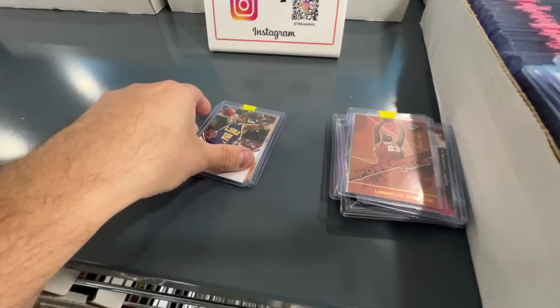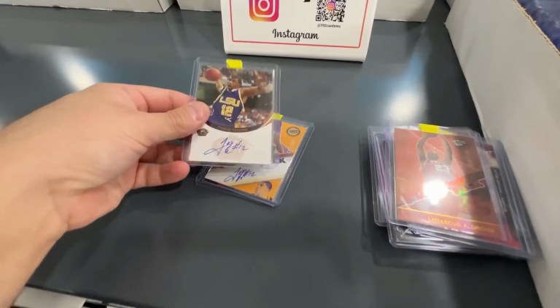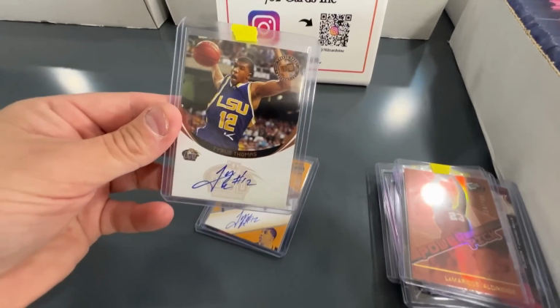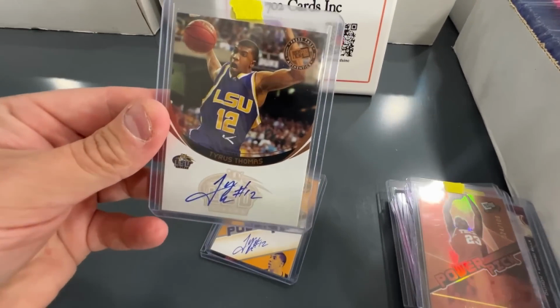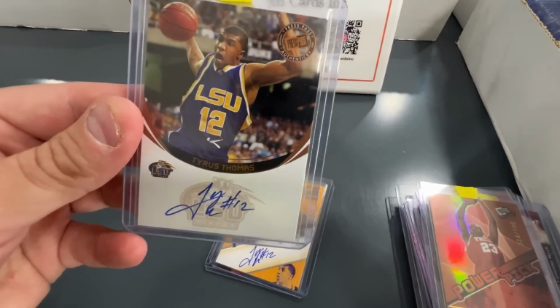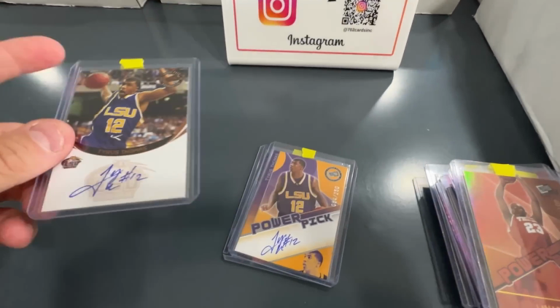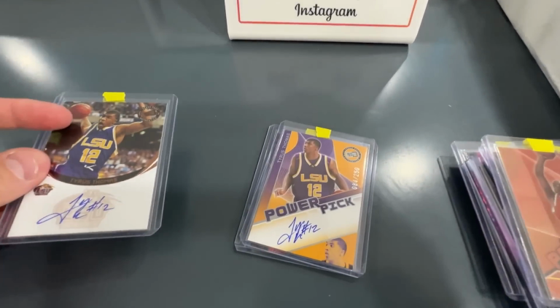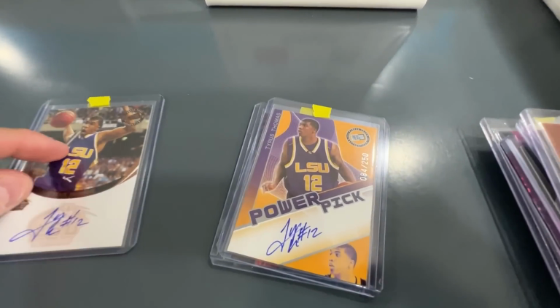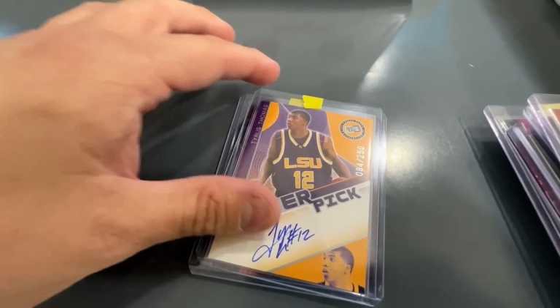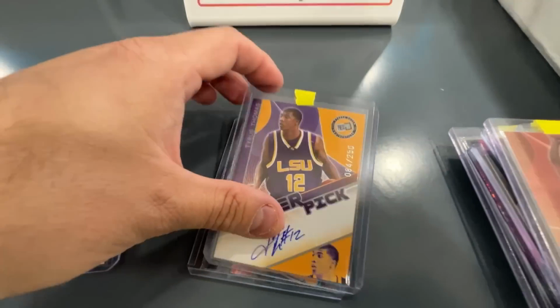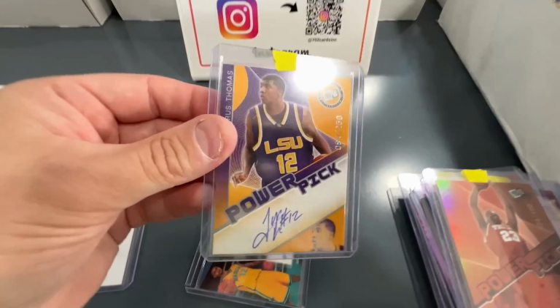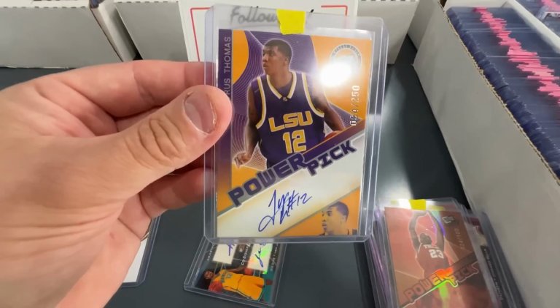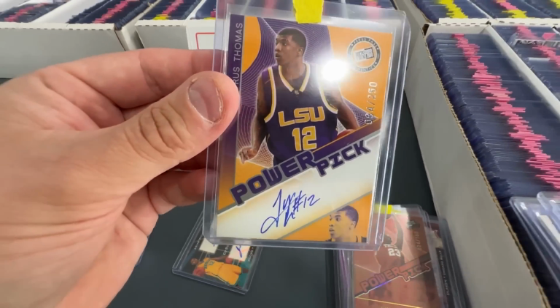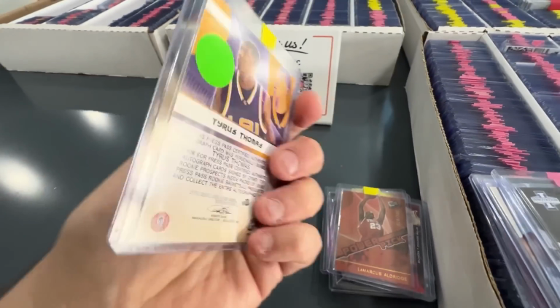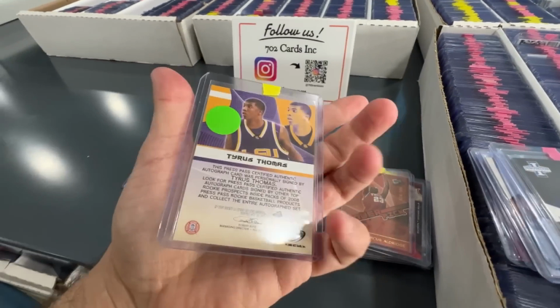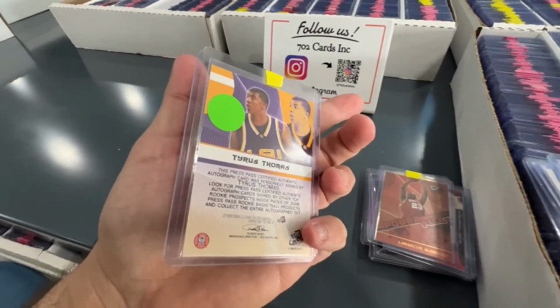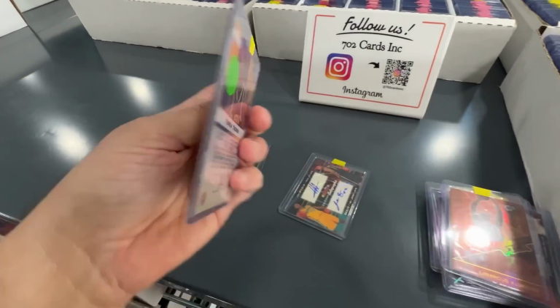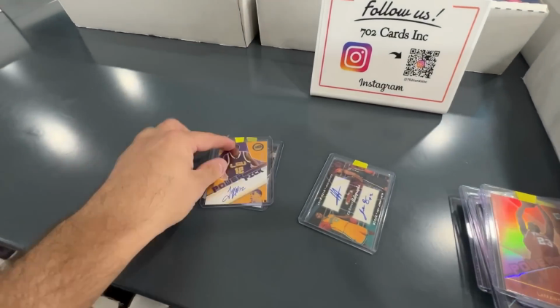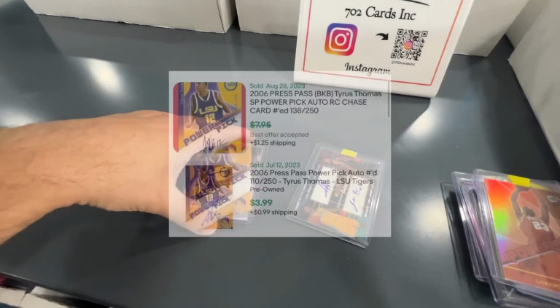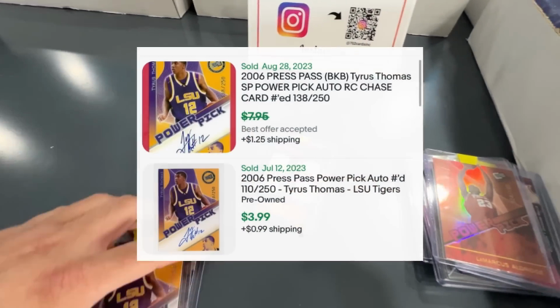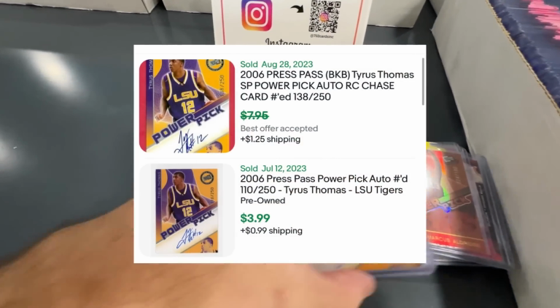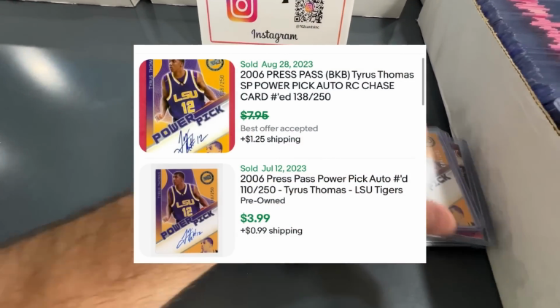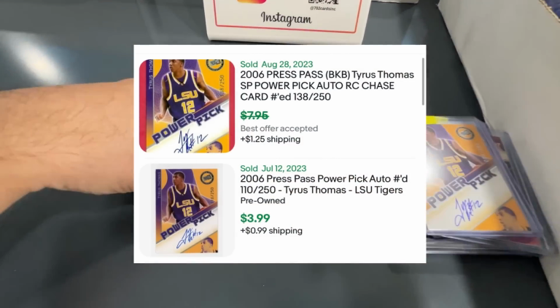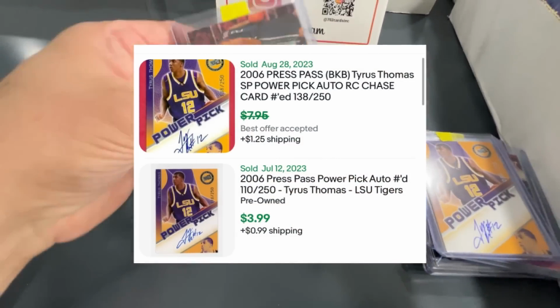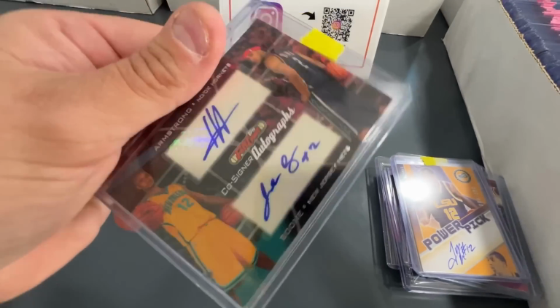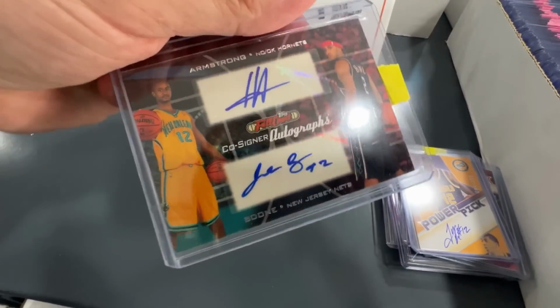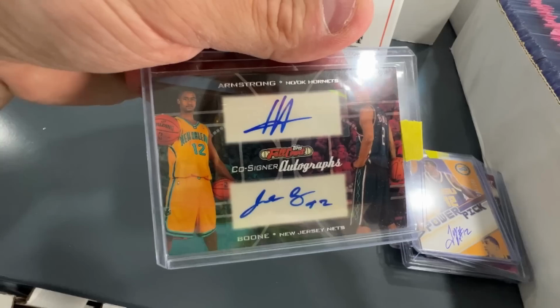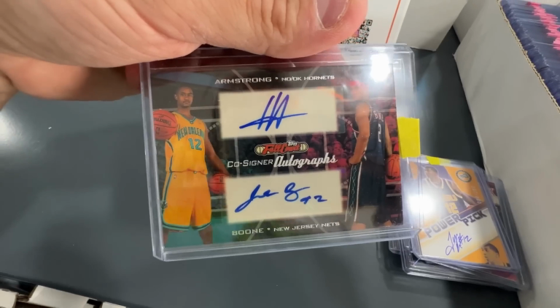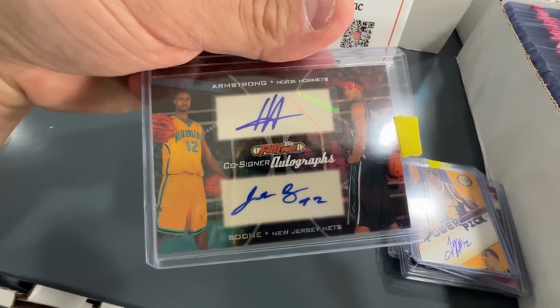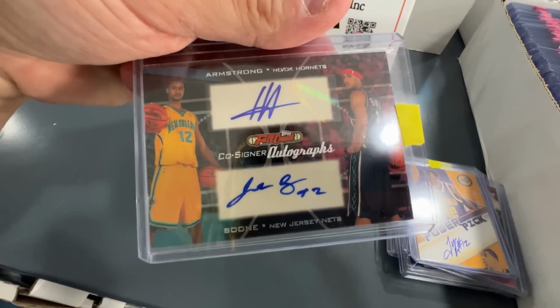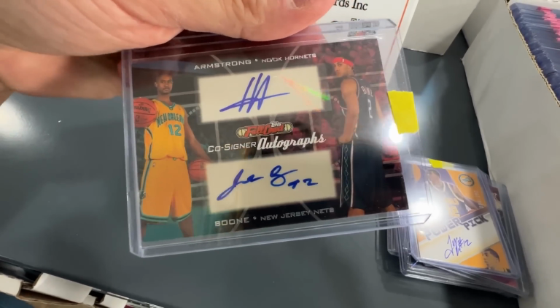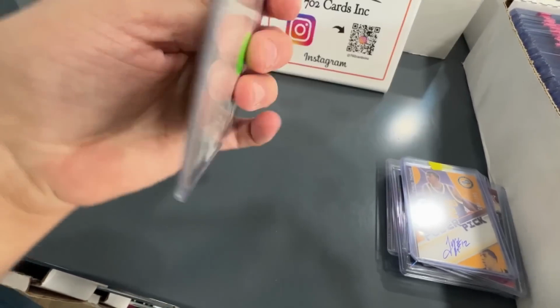Pretty good player. Tyrus Thomas, former number four pick I think in the '06 draft - got a couple of on-card autos of him. We'll see how those do, they're awesome. And another dual auto - just random players, but I love the dual autos.